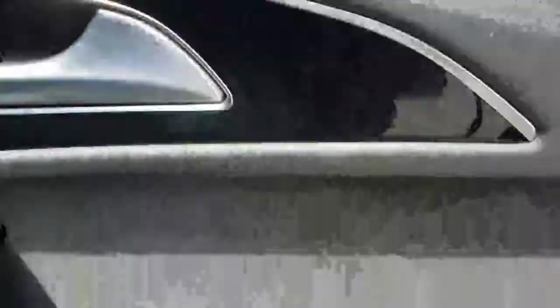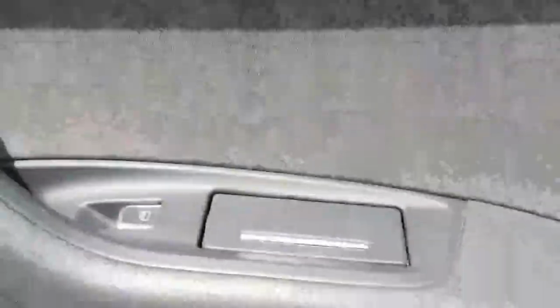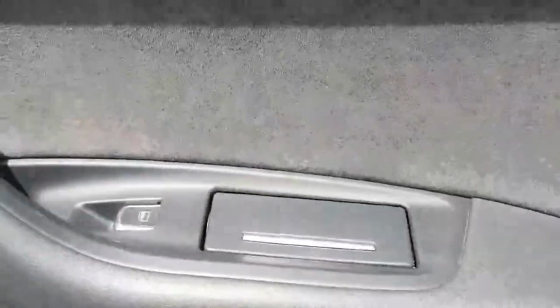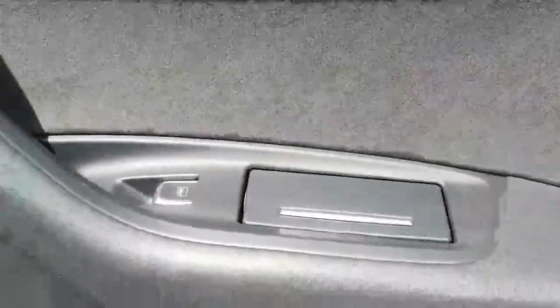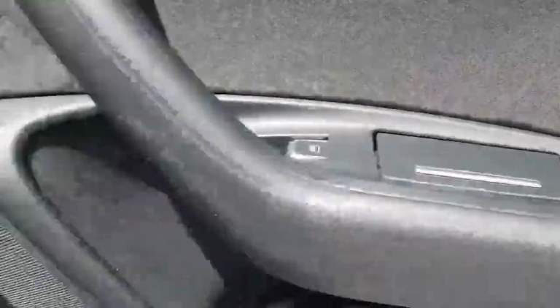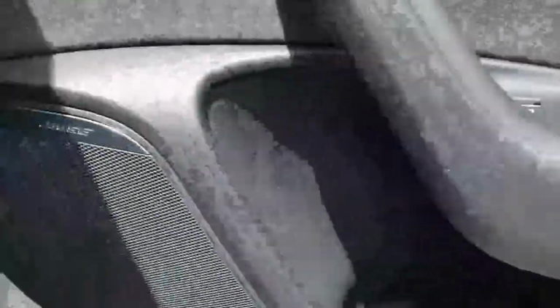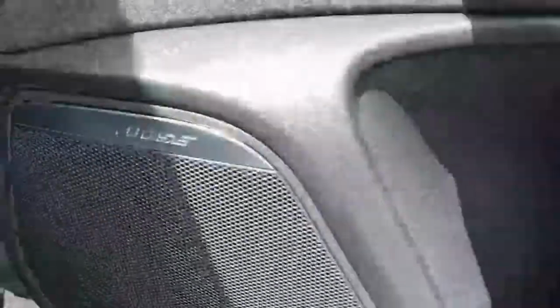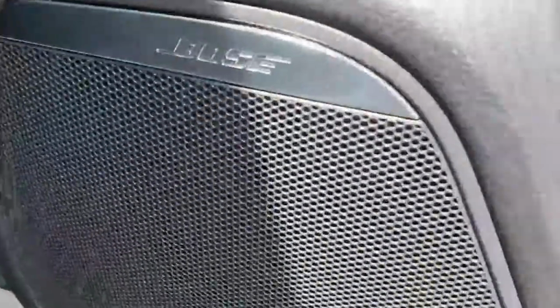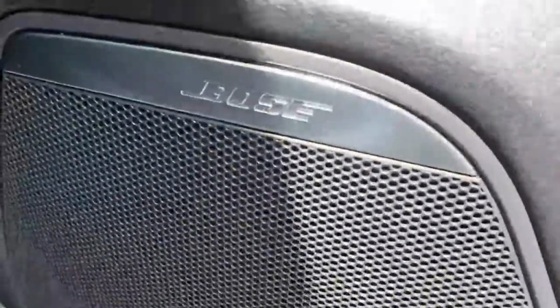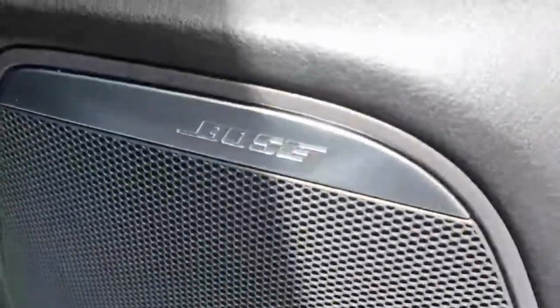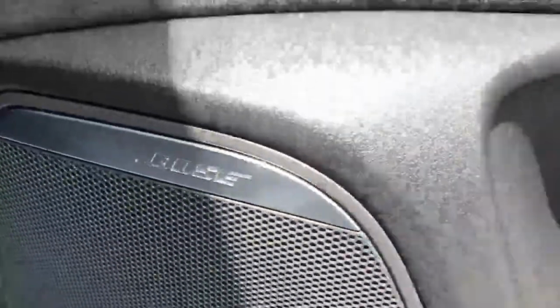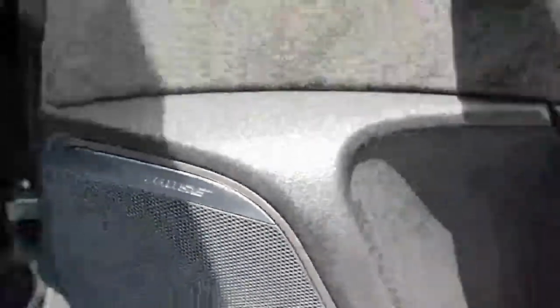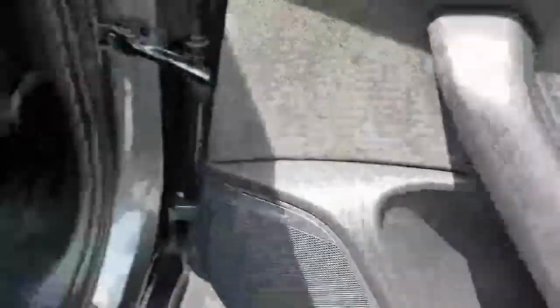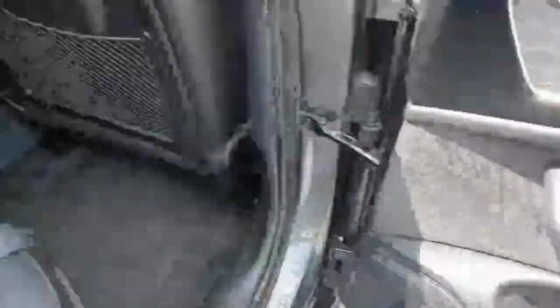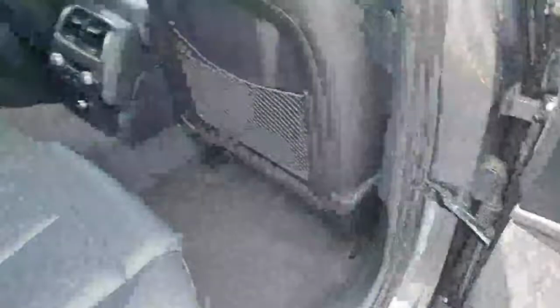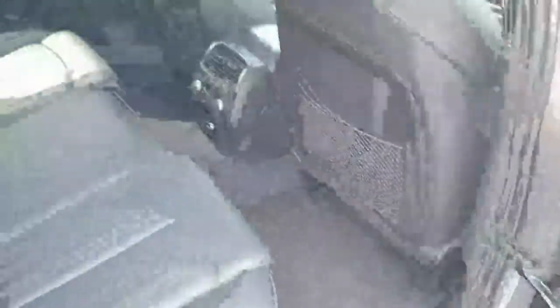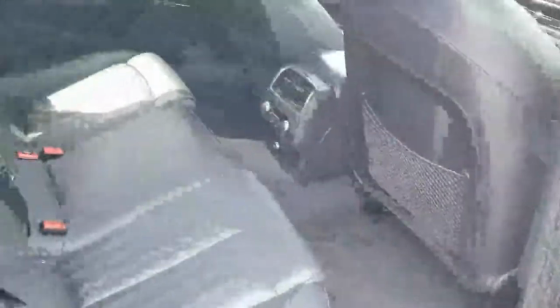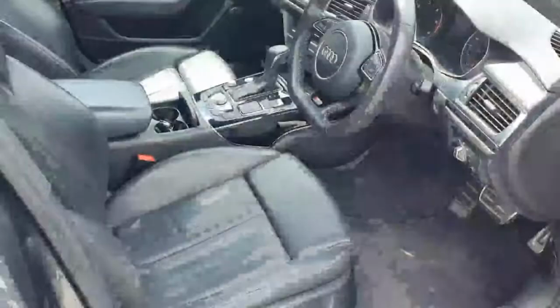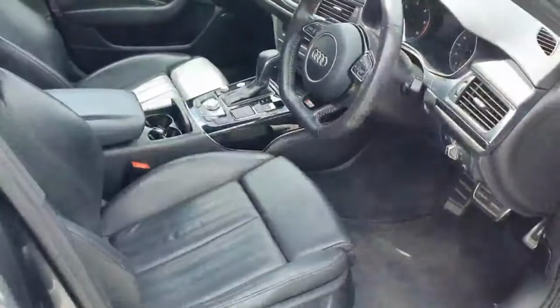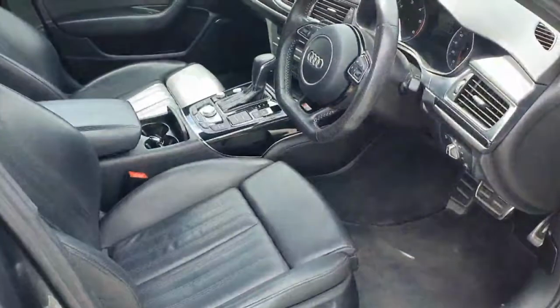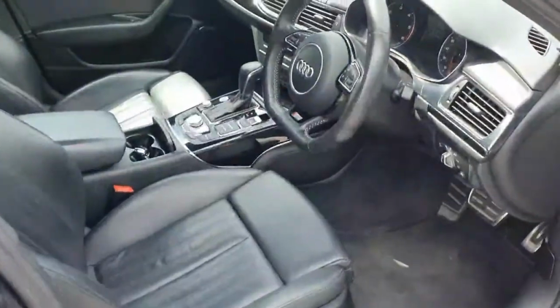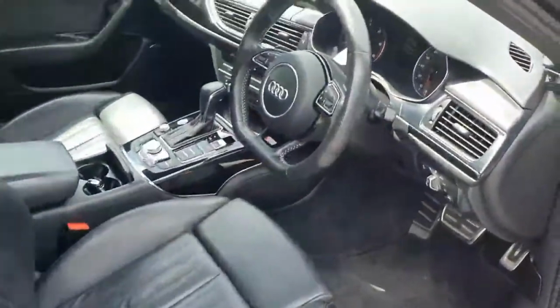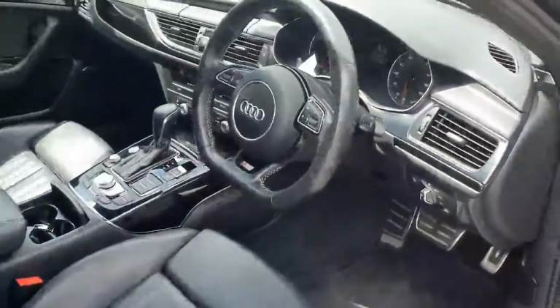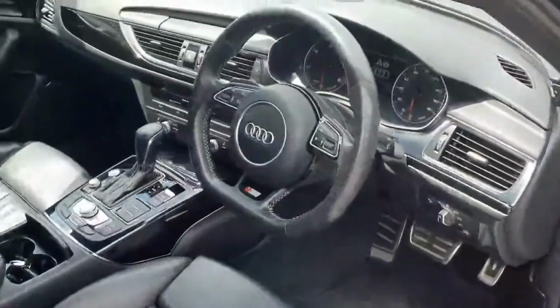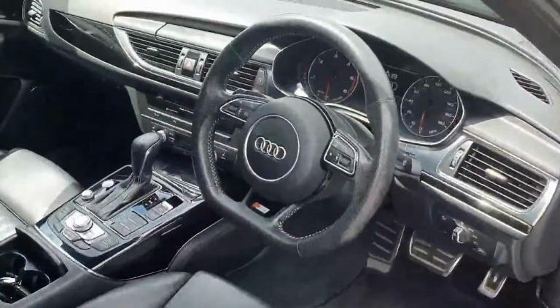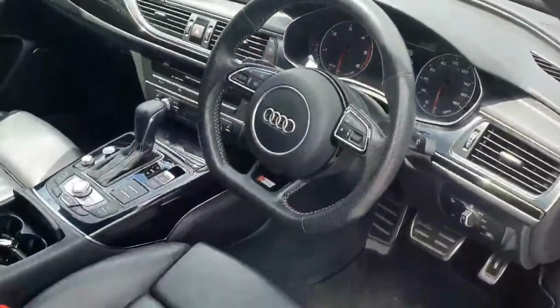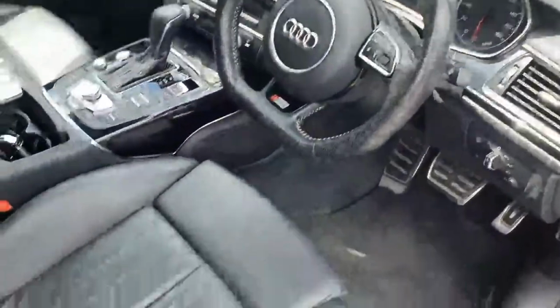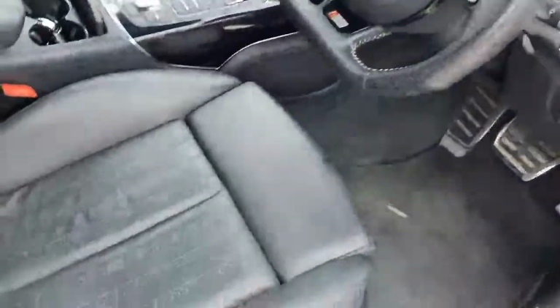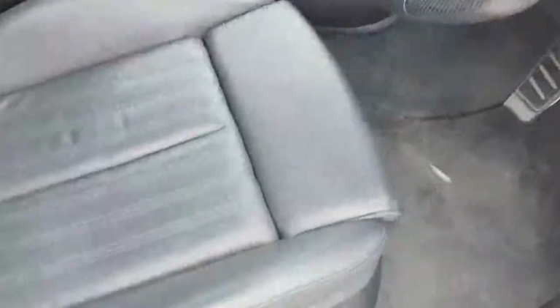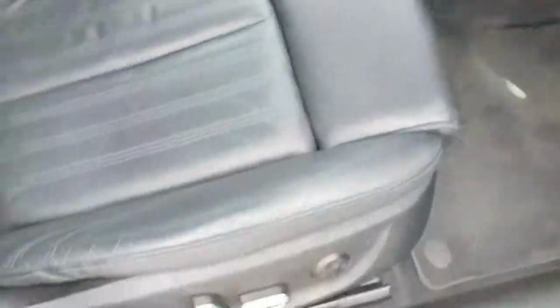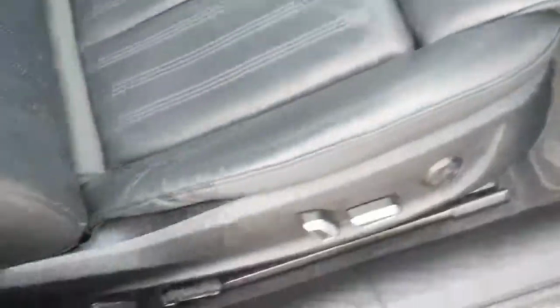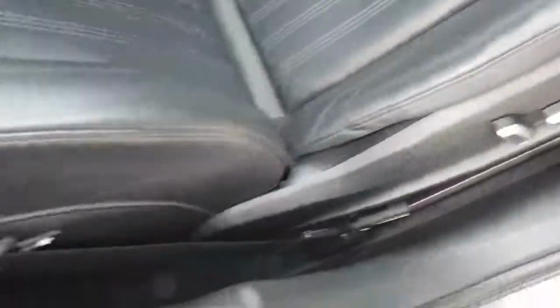You've got chrome door handles, electric windows, and the upgraded Bose surround sound system on it. Looking into the front of the car, you've got lovely molded leather seats.